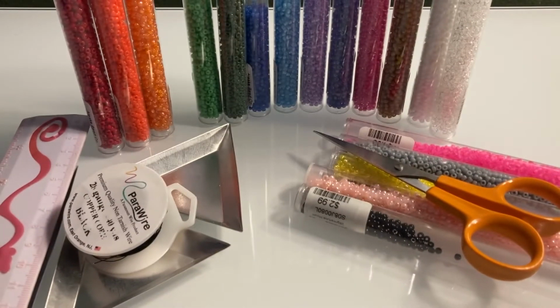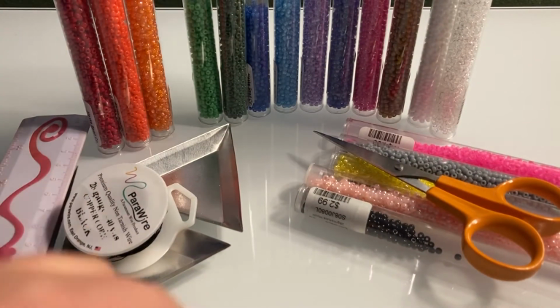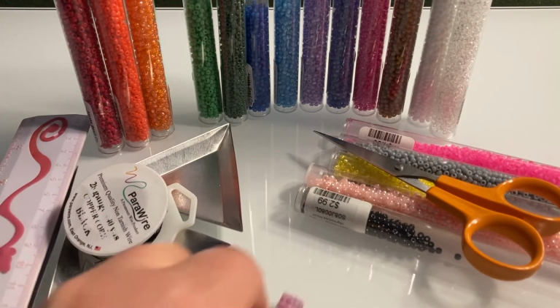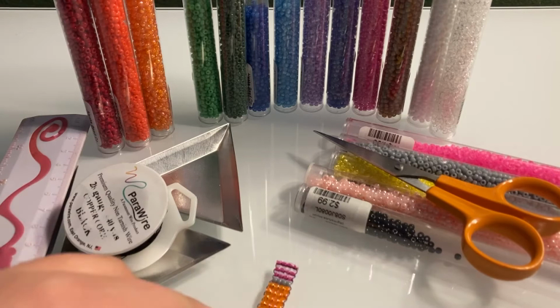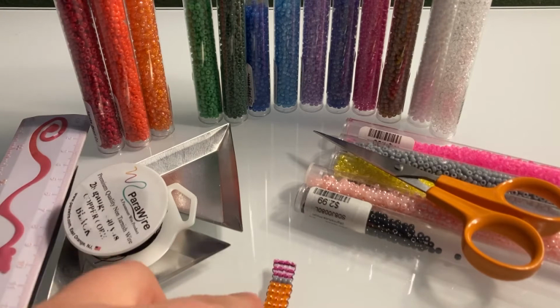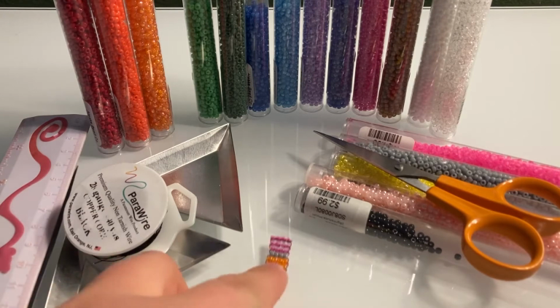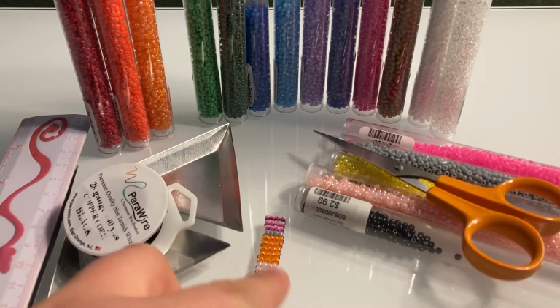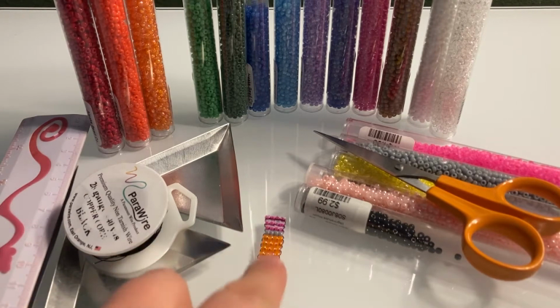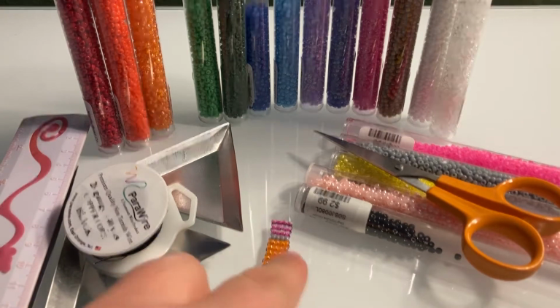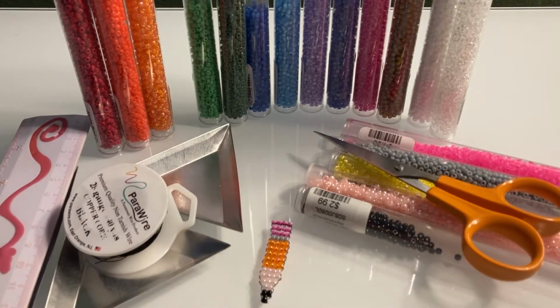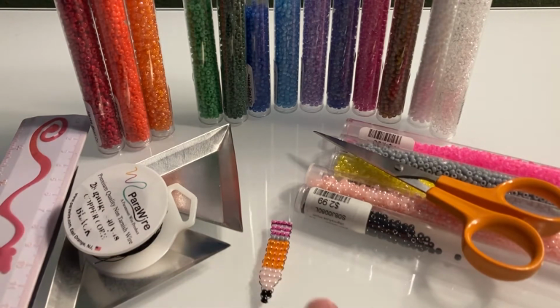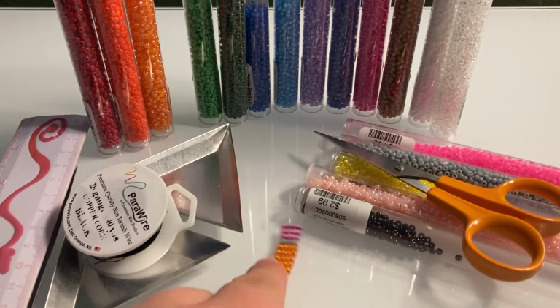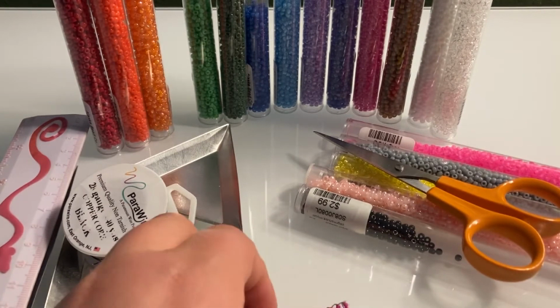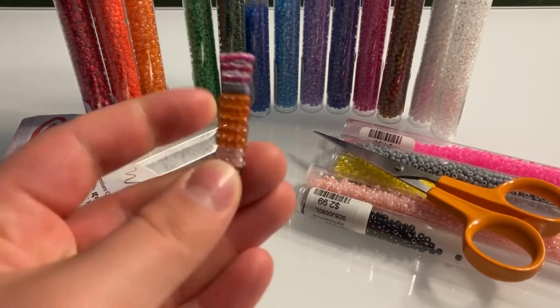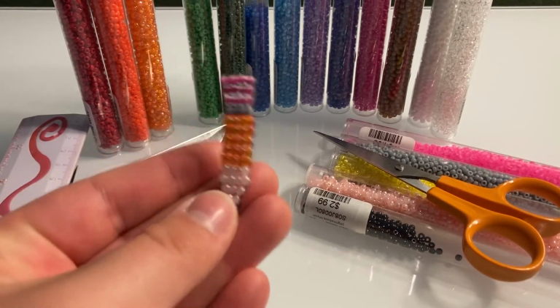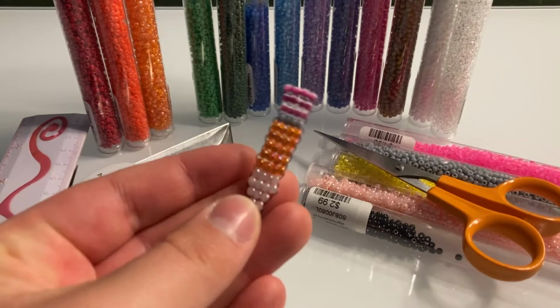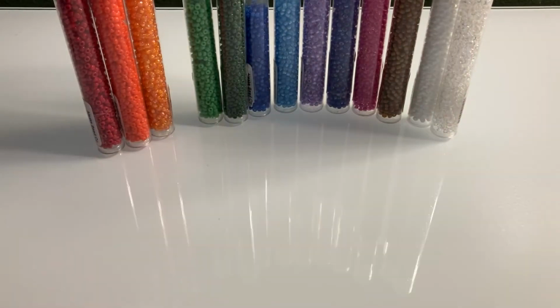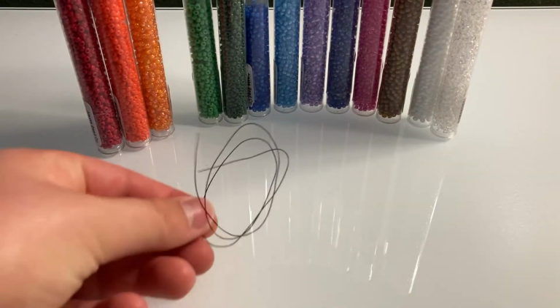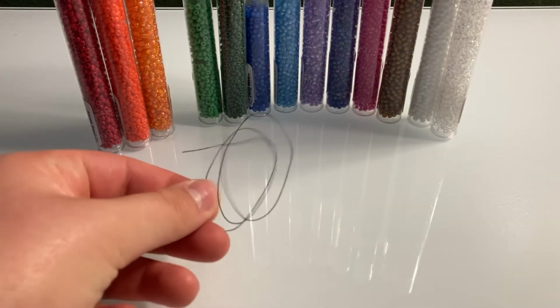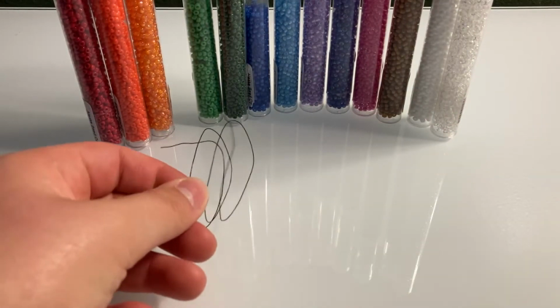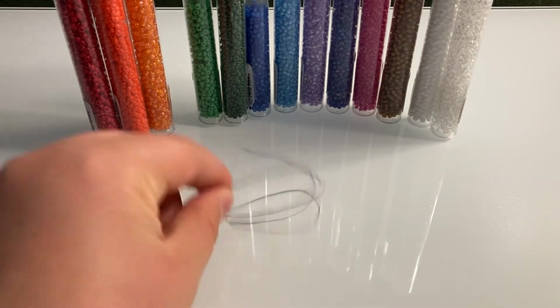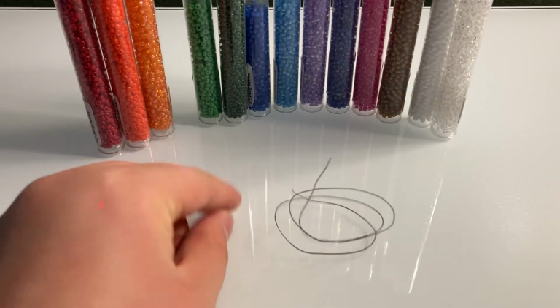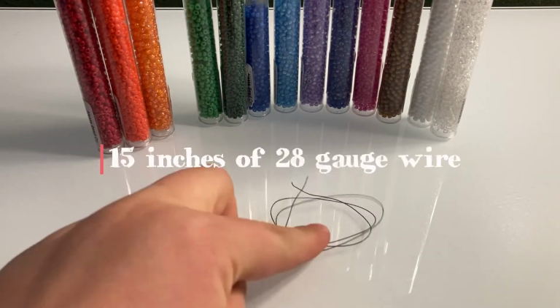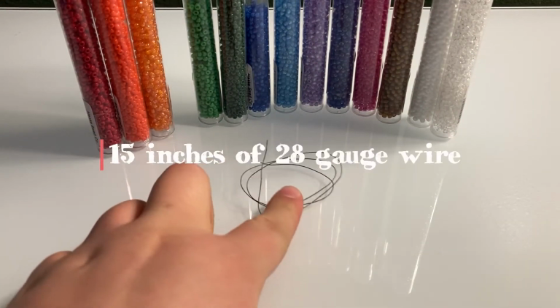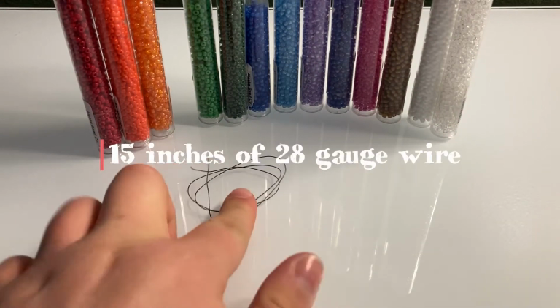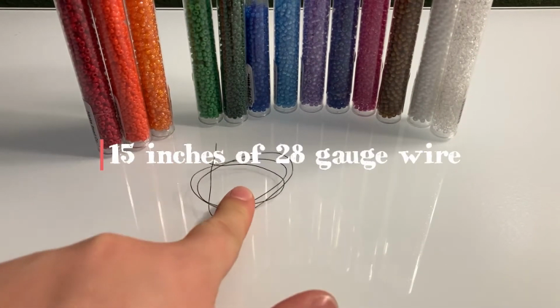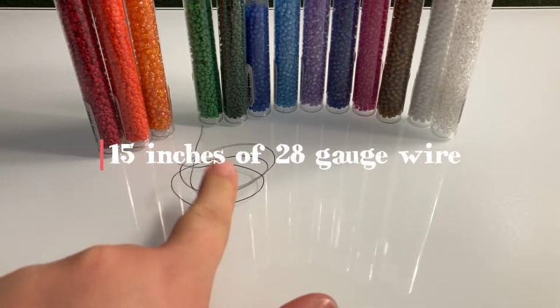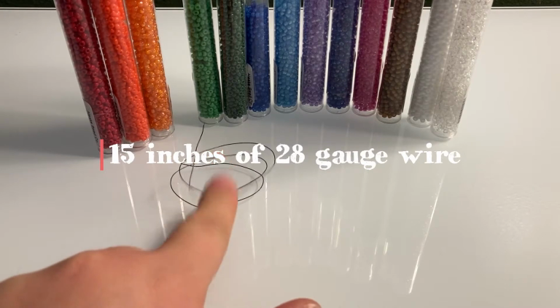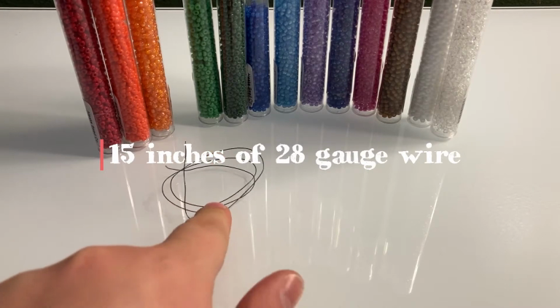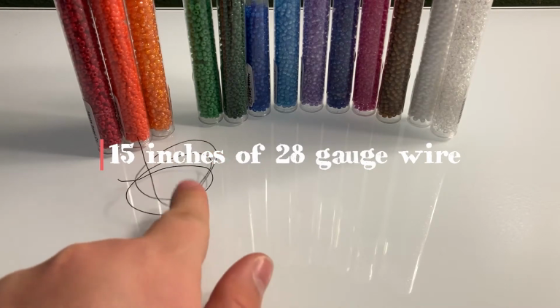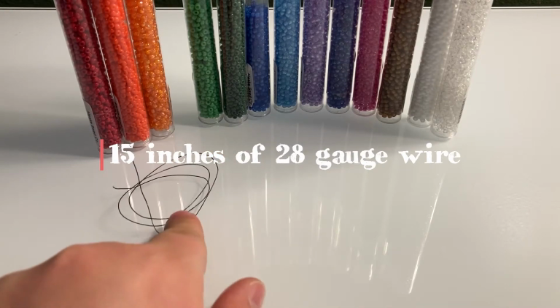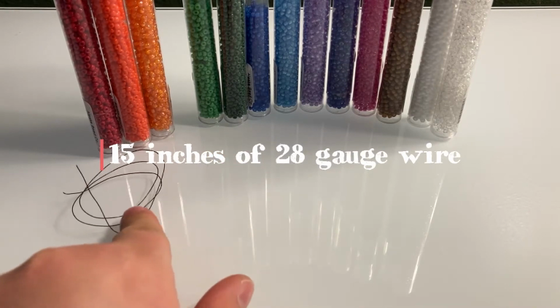And that is all the things you'll need. So let's get started making our pencil. Start by cutting off 15 inches of 28 gauge wire.